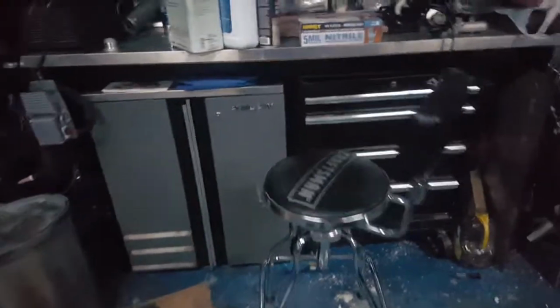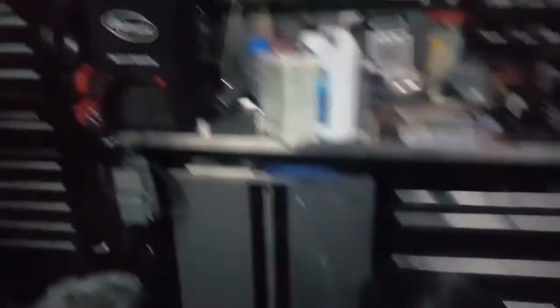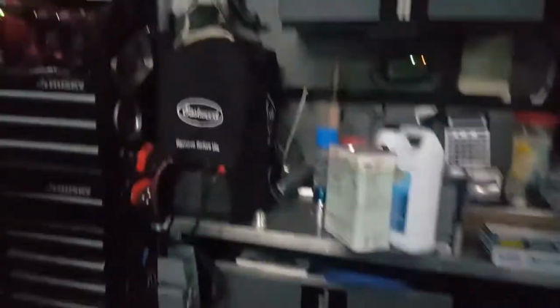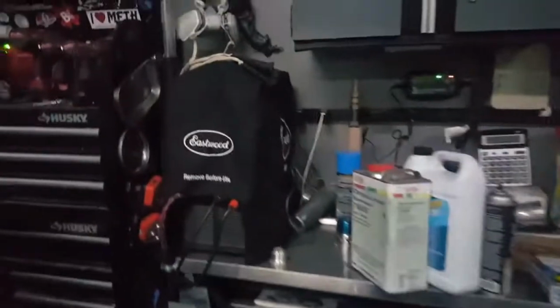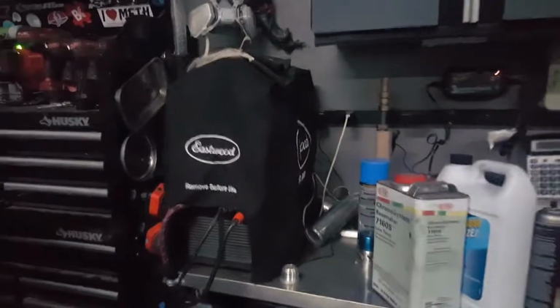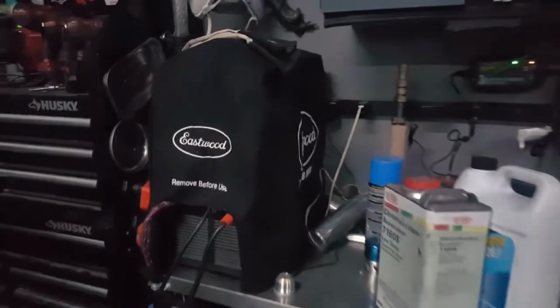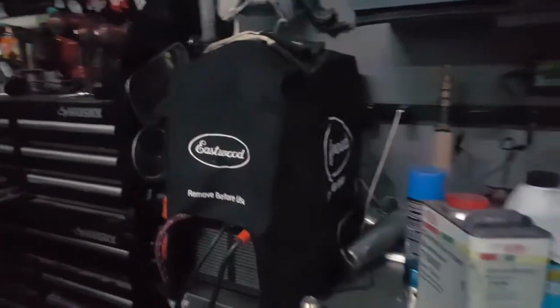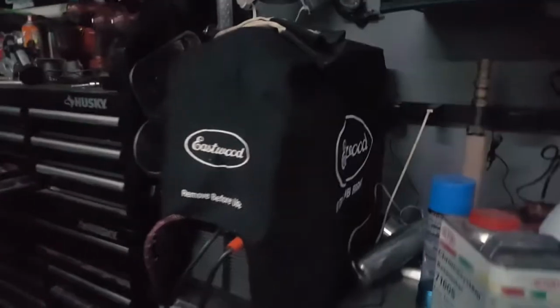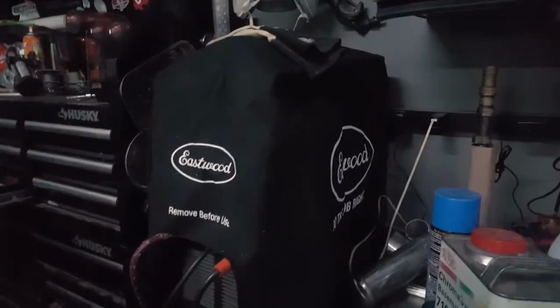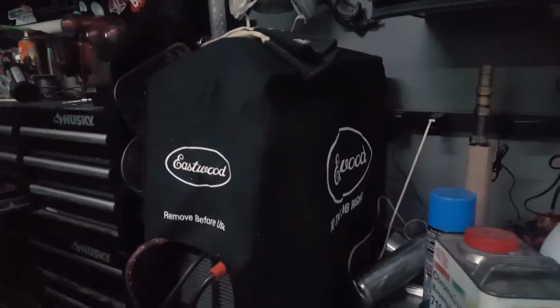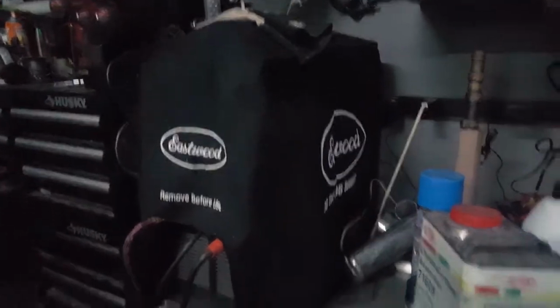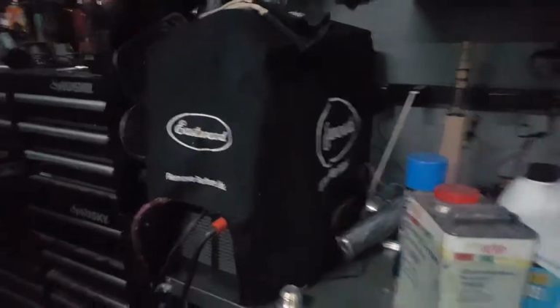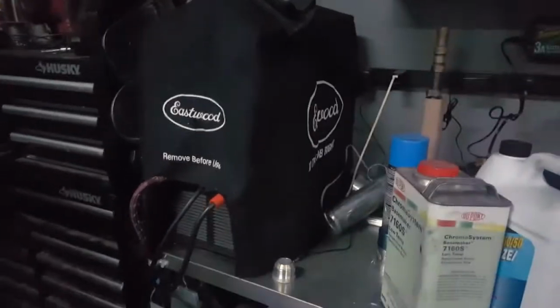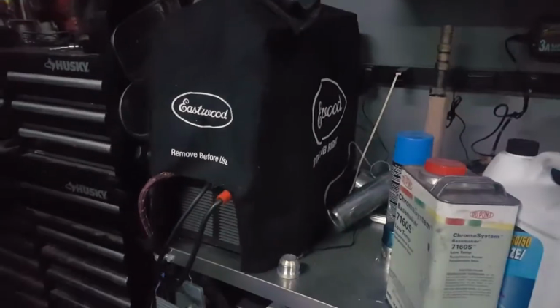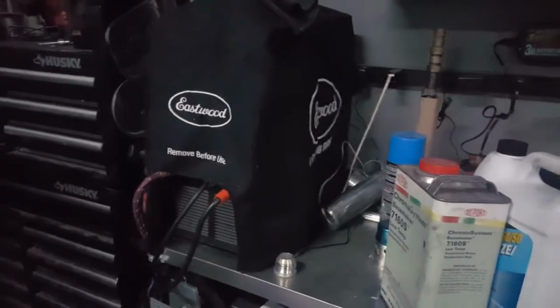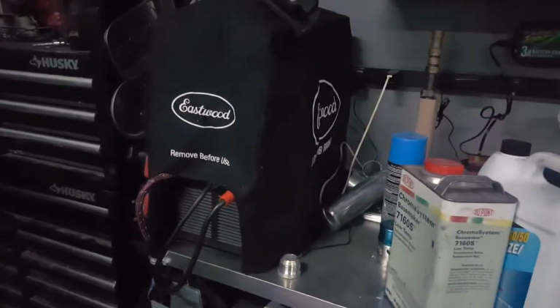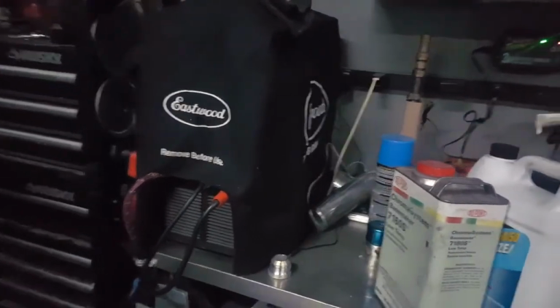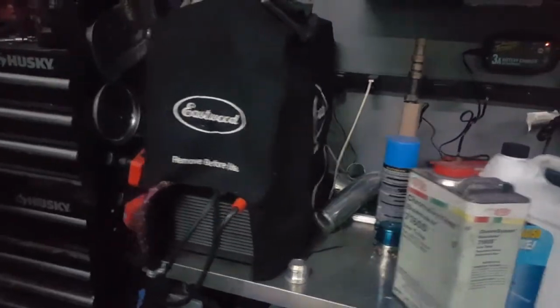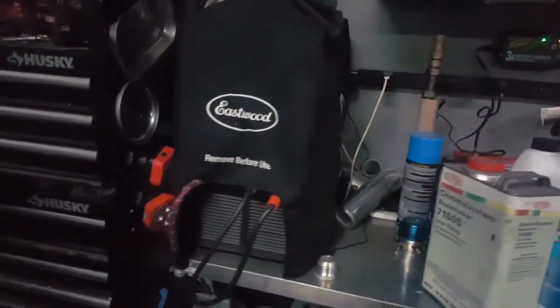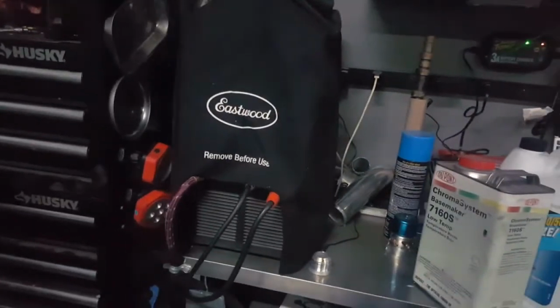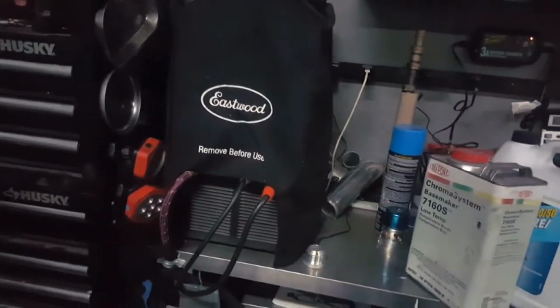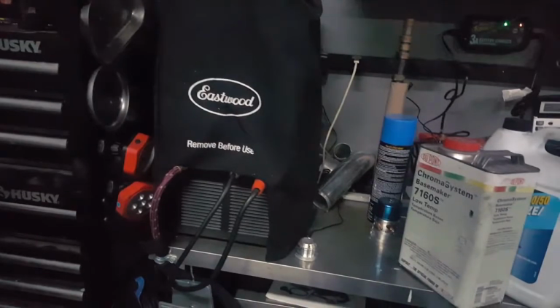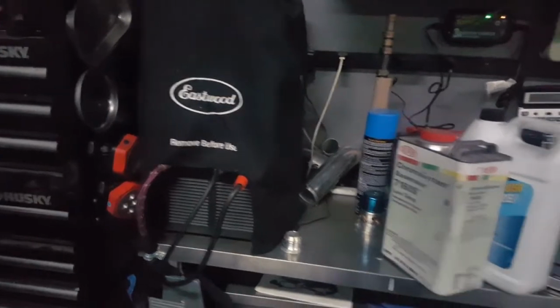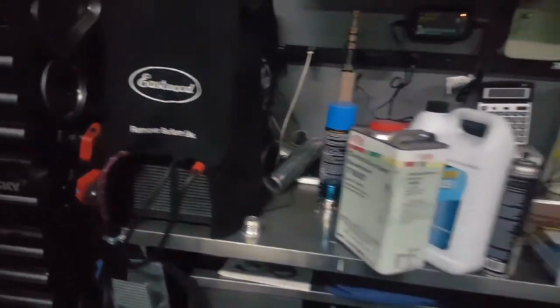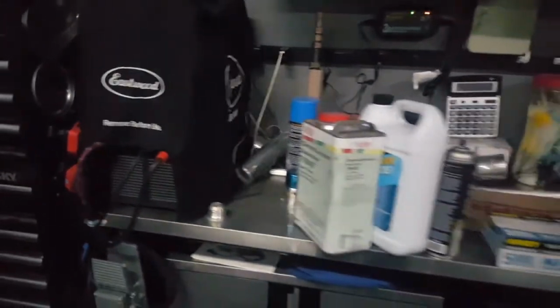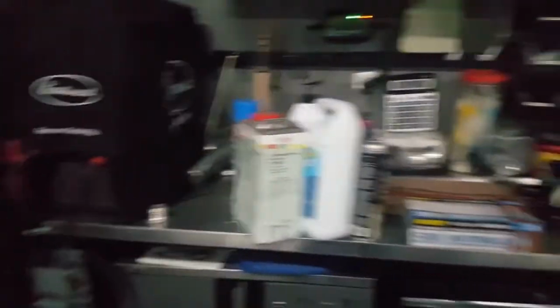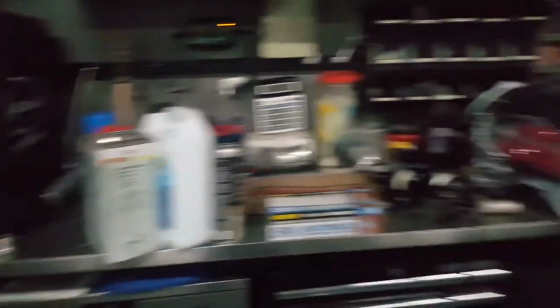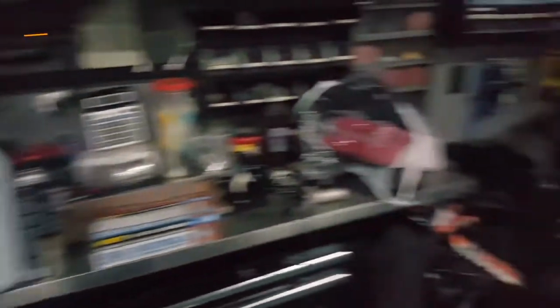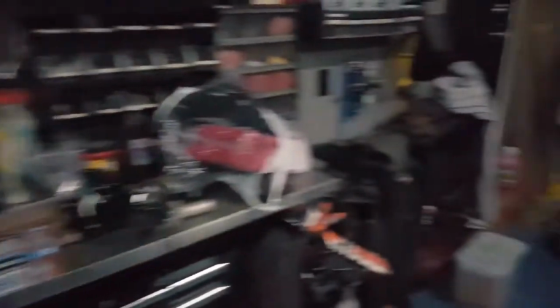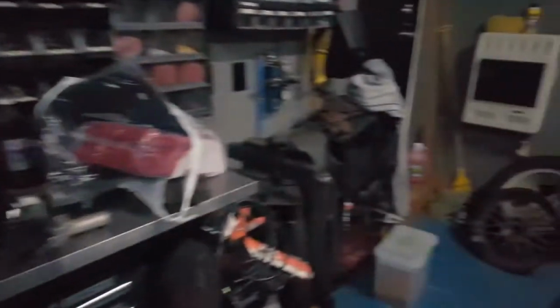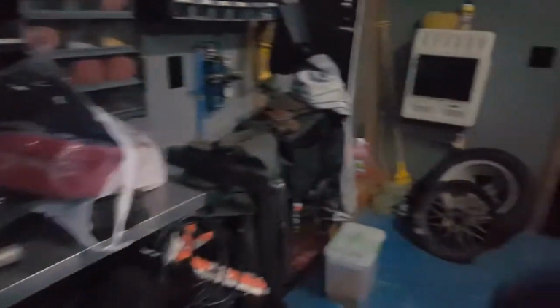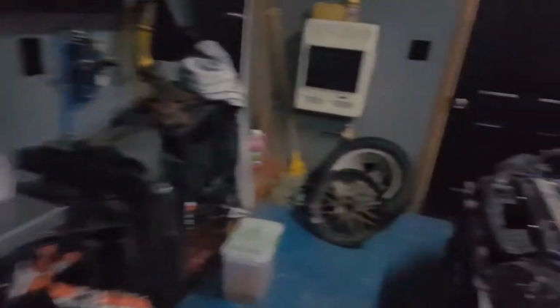Oh, there's our new welder — TIG welder. Yes Poobie, we're doing aluminum now. We can do your rim.